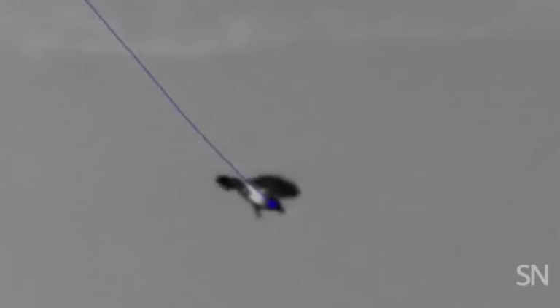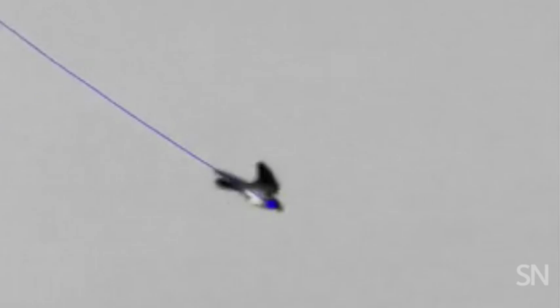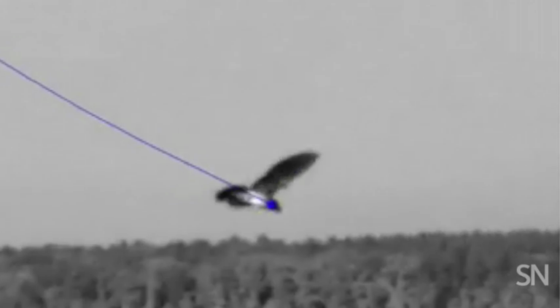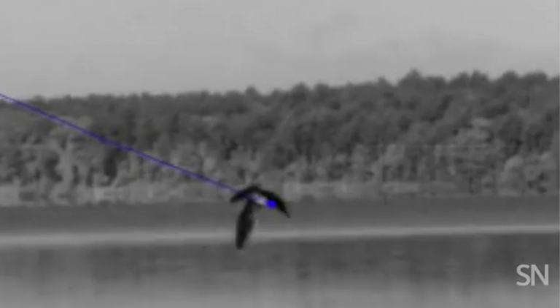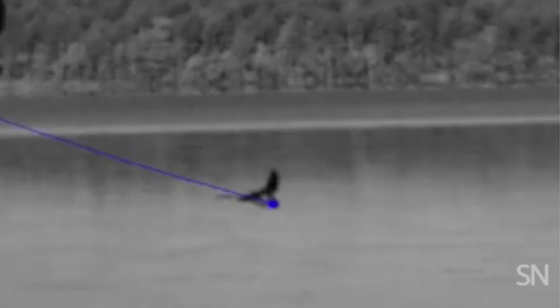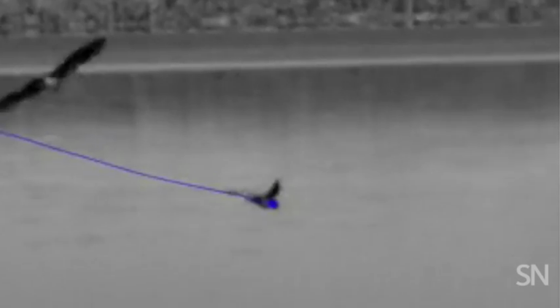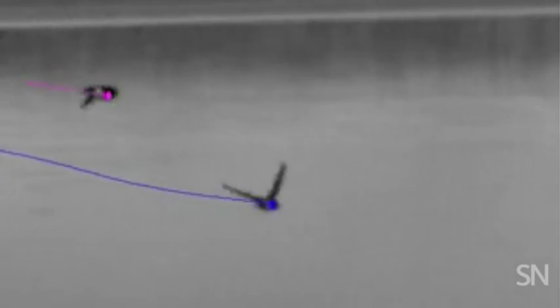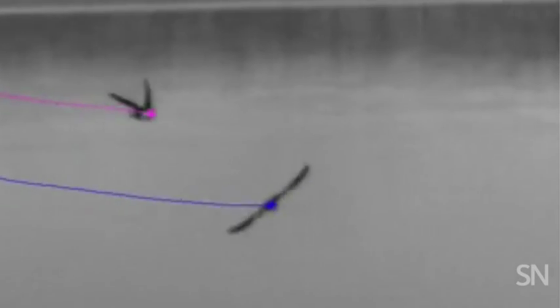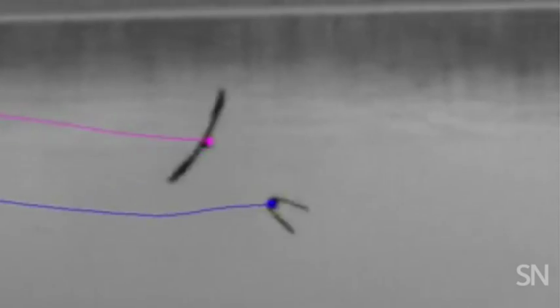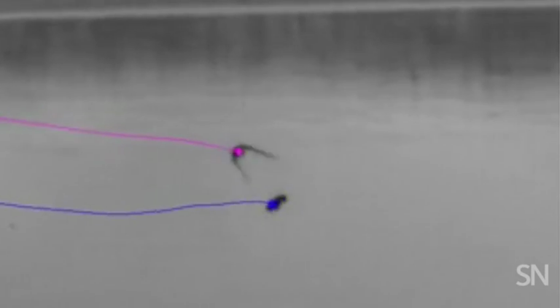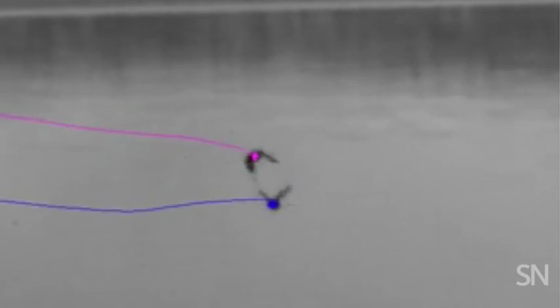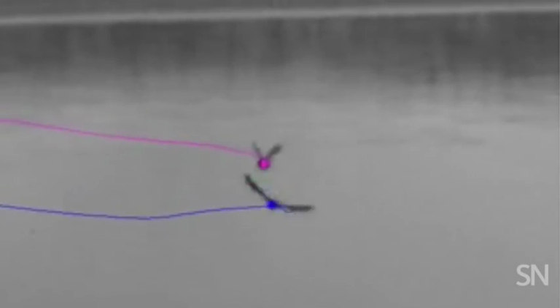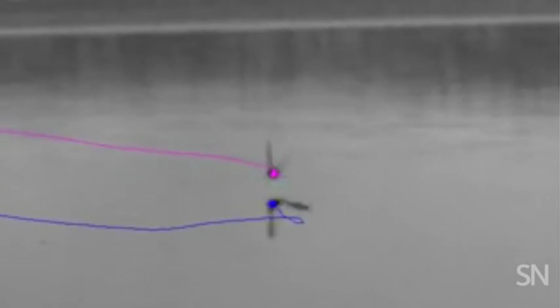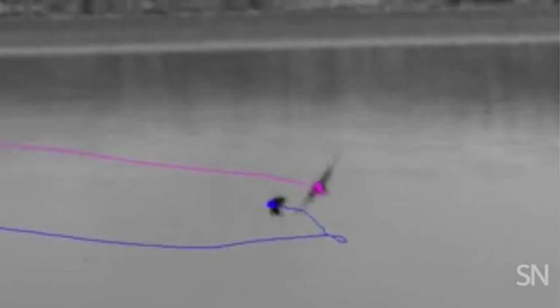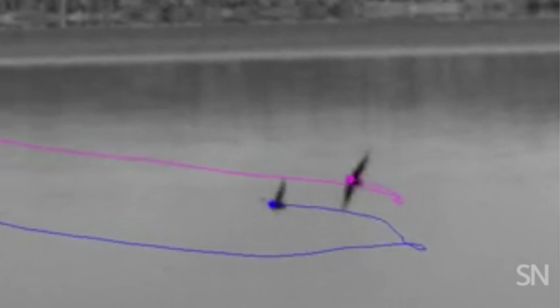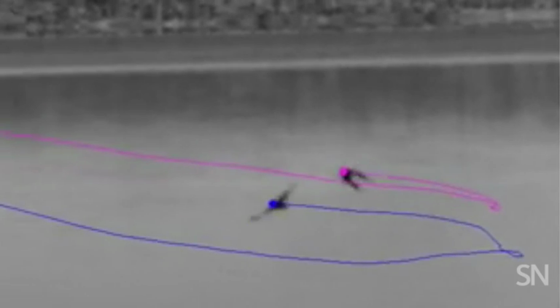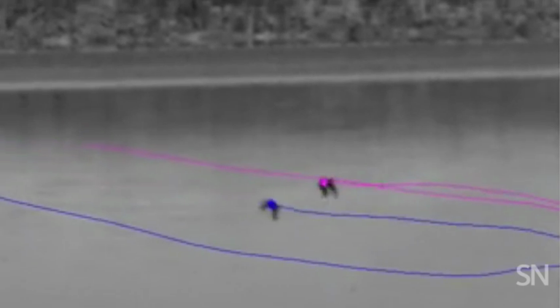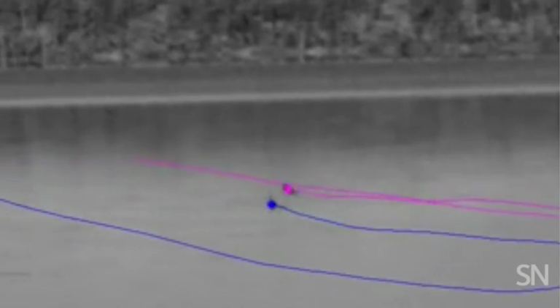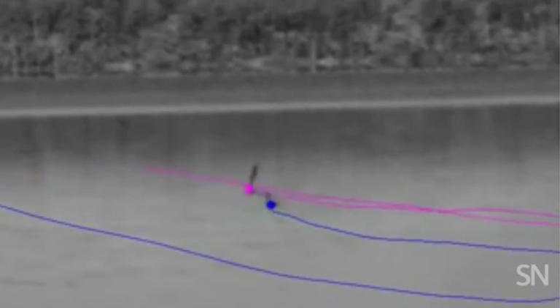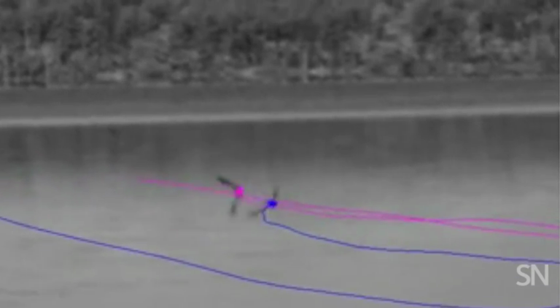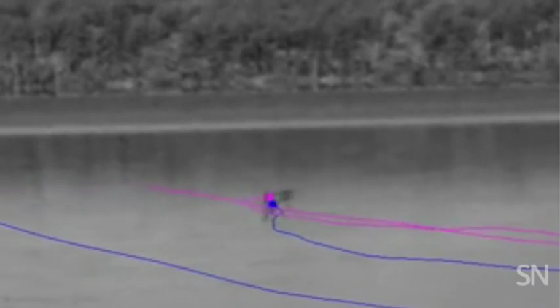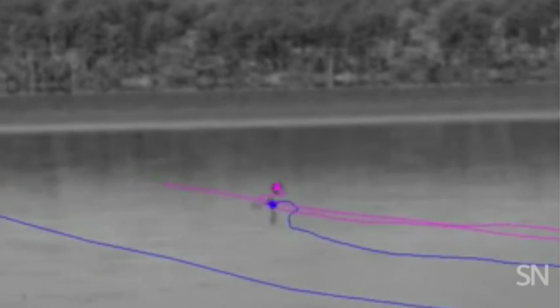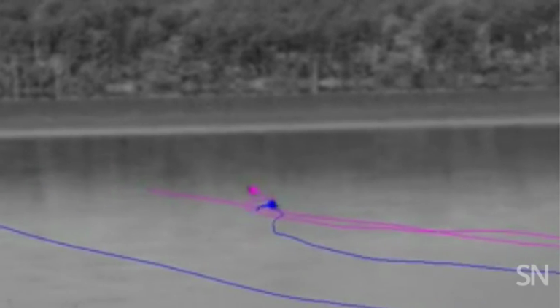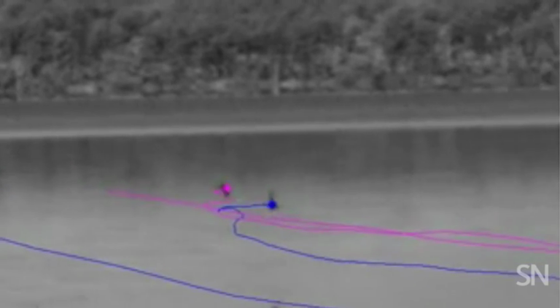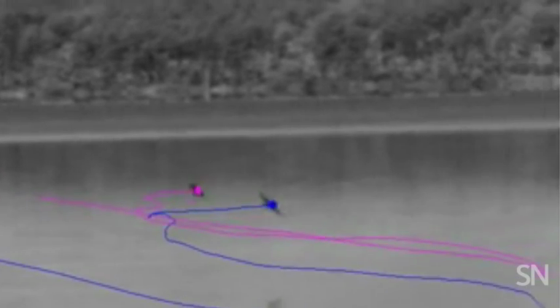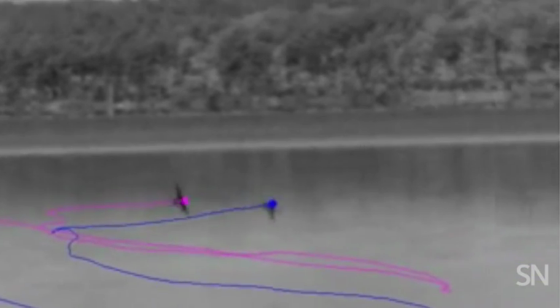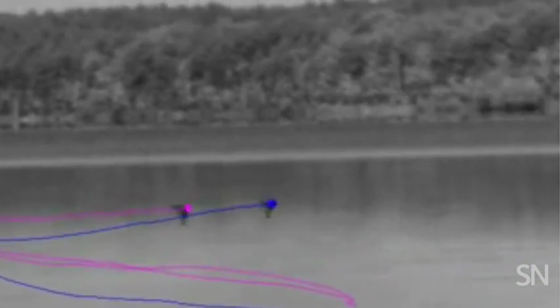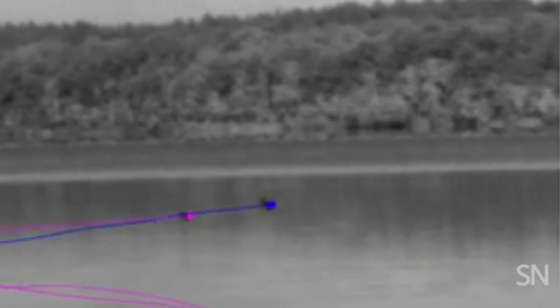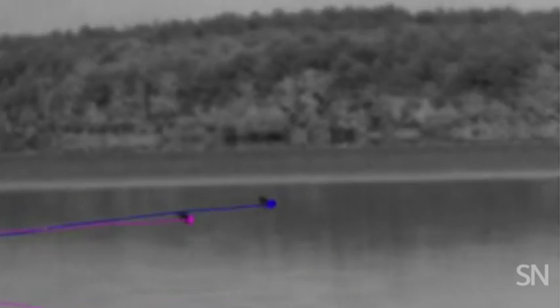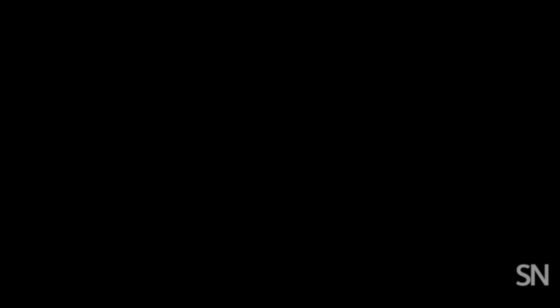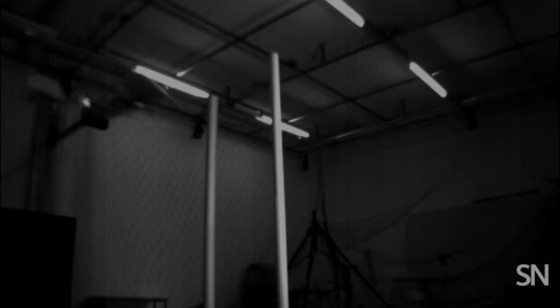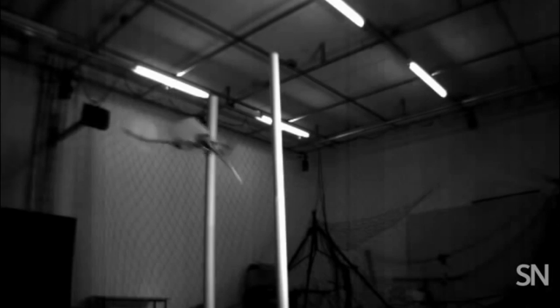Swallows, for example, swoop and swerve in patterns that would knock top fighter pilots unconscious. Tracing the birds' paths, along with those of other species, scientists are learning how to make their drones more nimble.